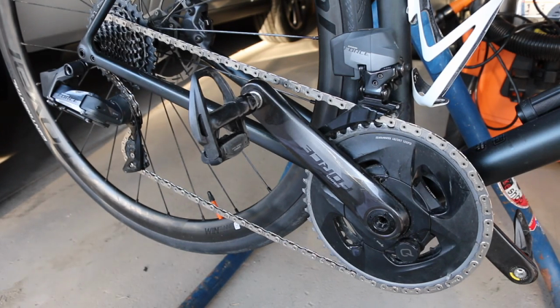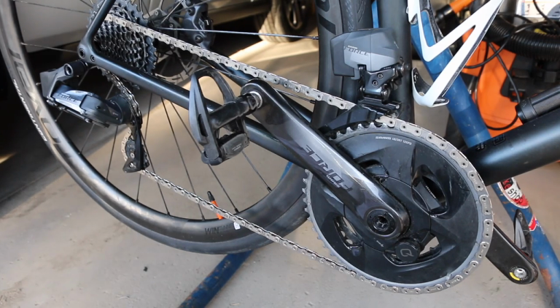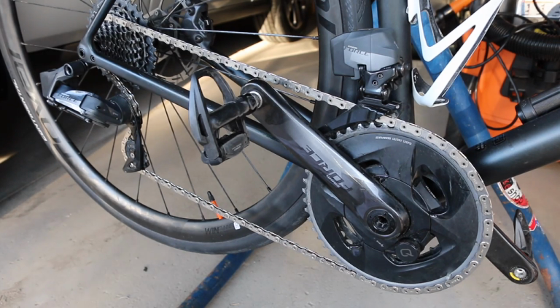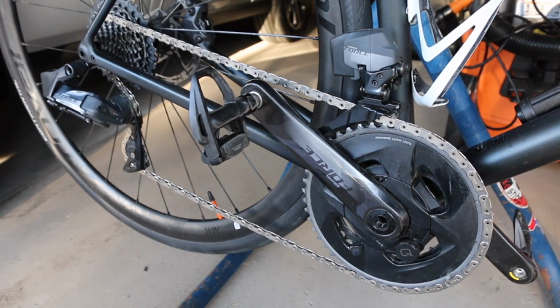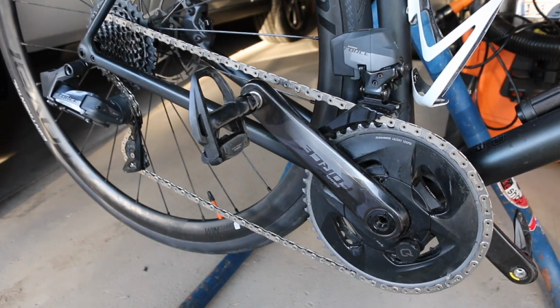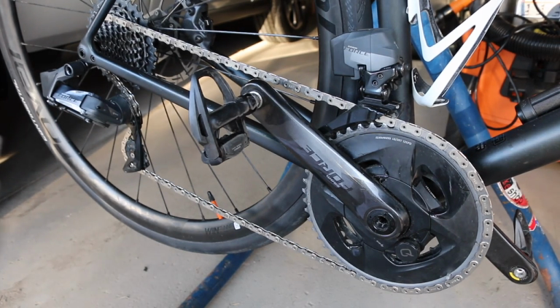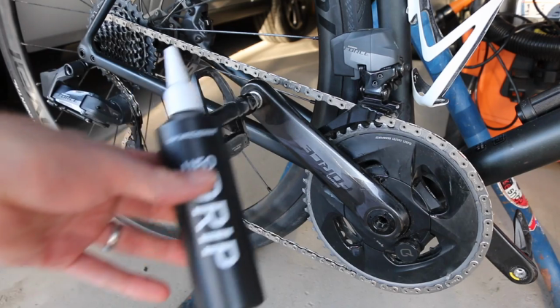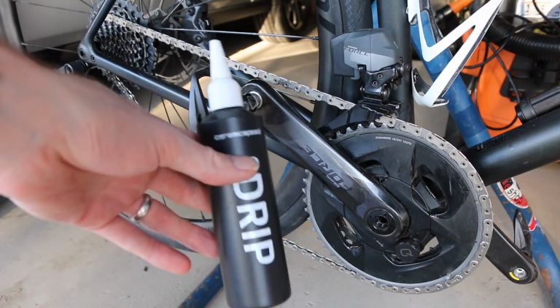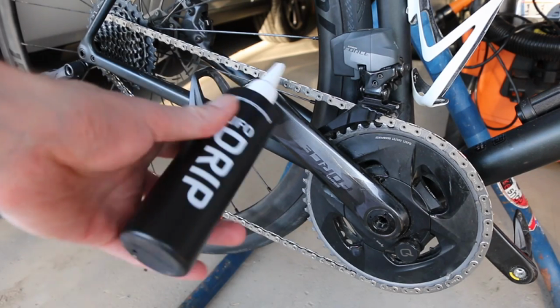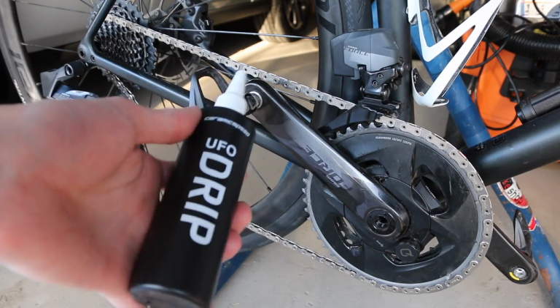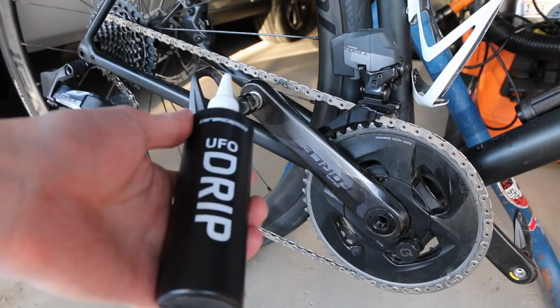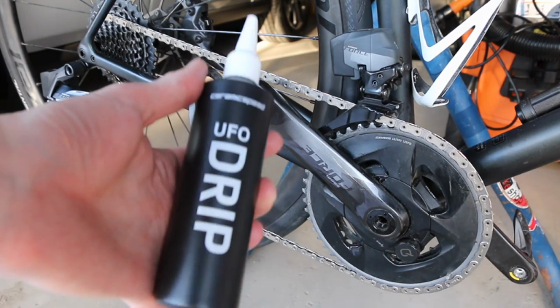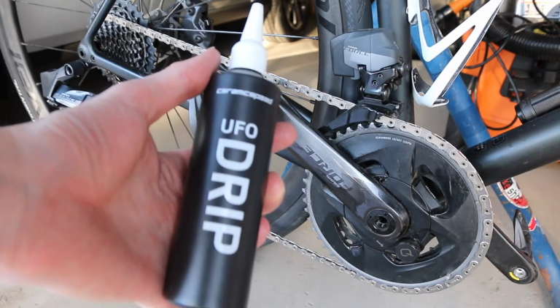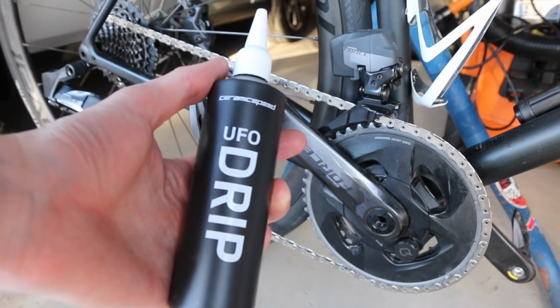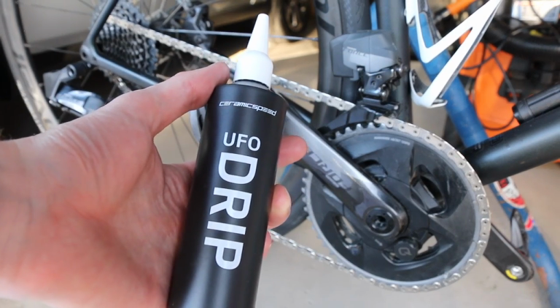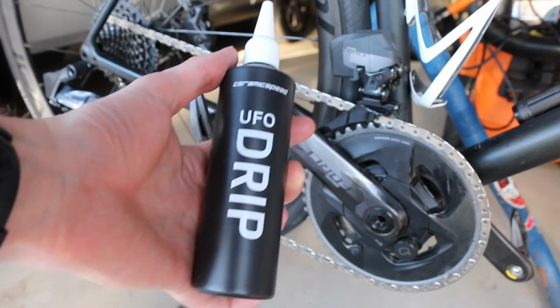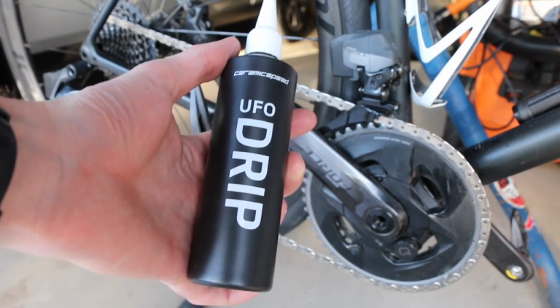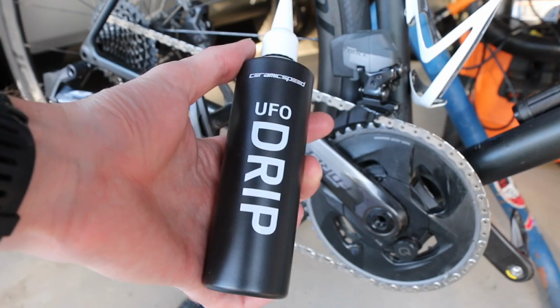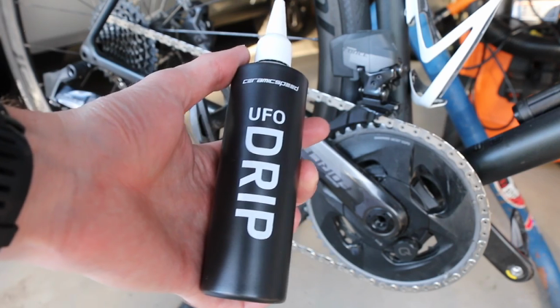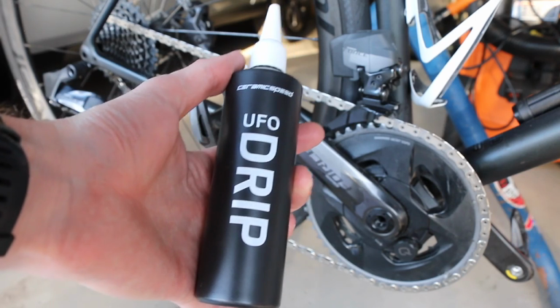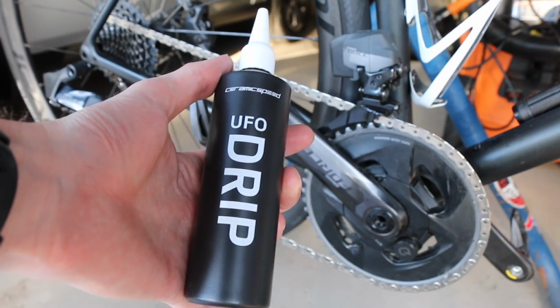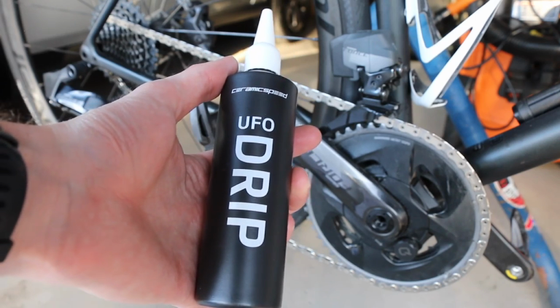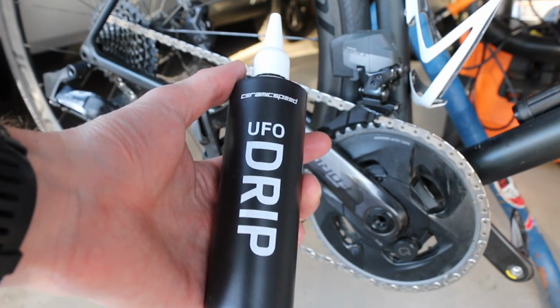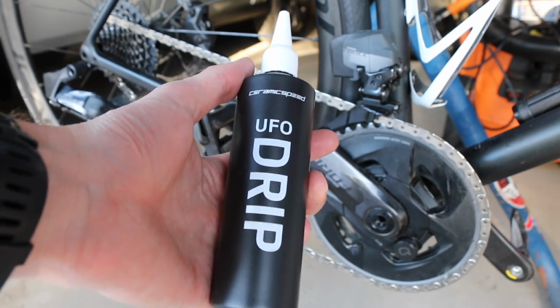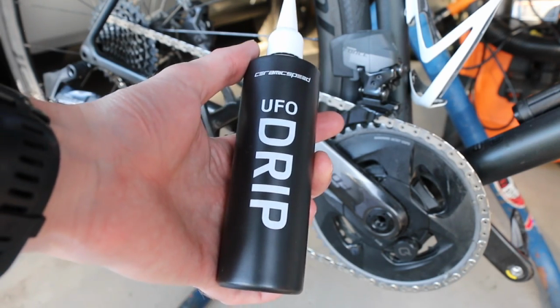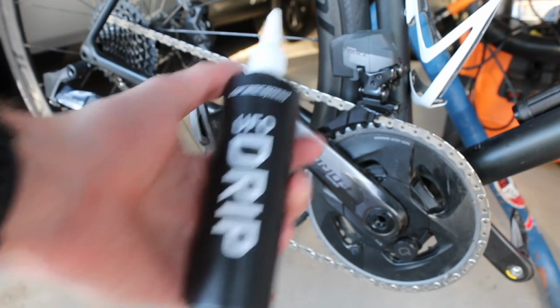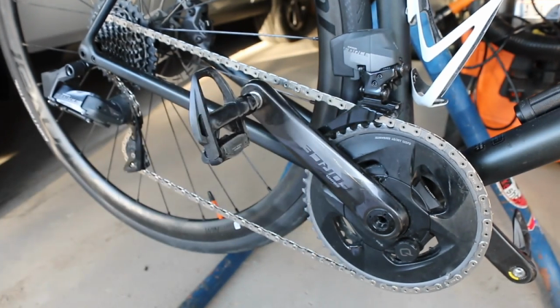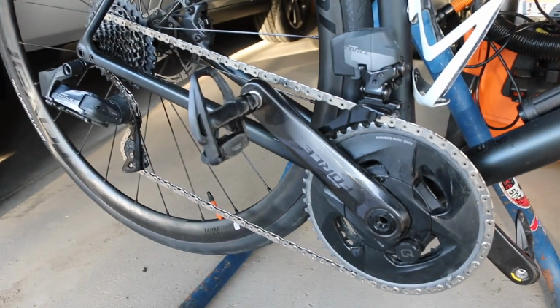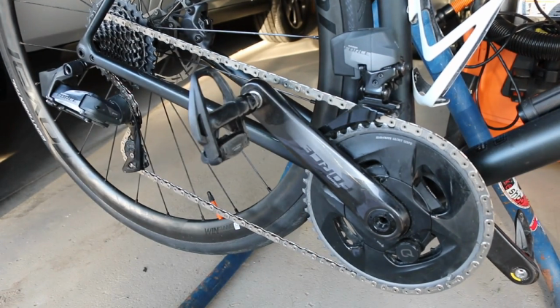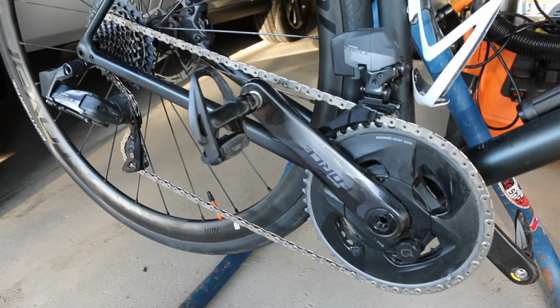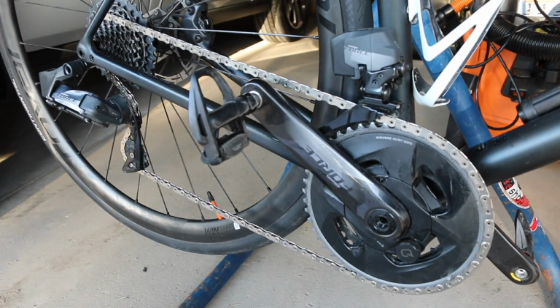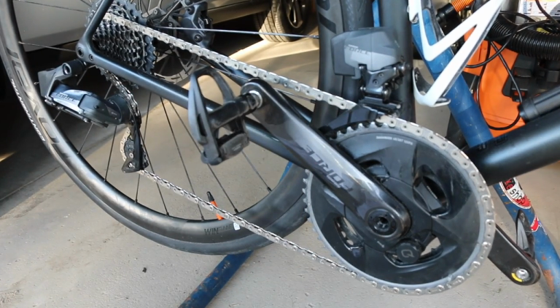Now we're ready to apply lube. I'm going to be using Ceramic Speed UFO Drip as the first coat. I might do two doses, or just one dose and then a short ride before applying a second. That's it — thanks for stopping by!